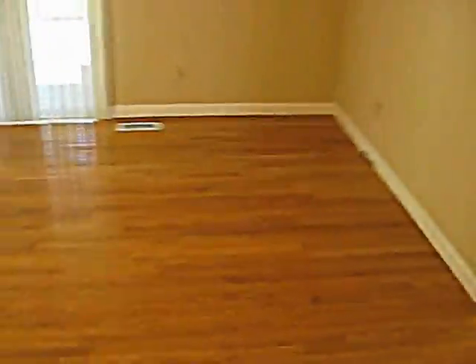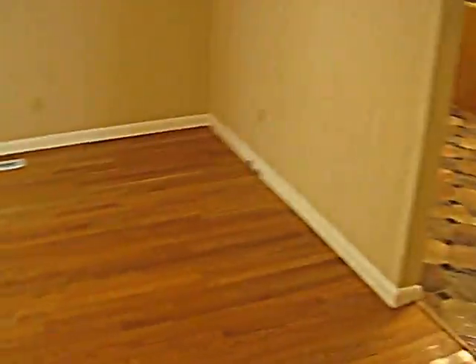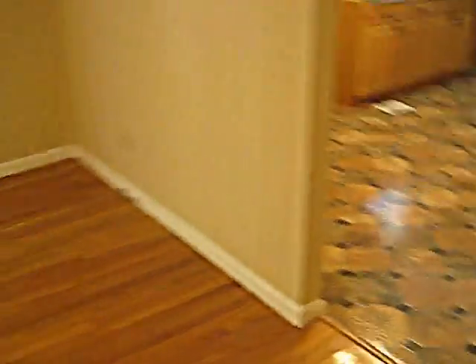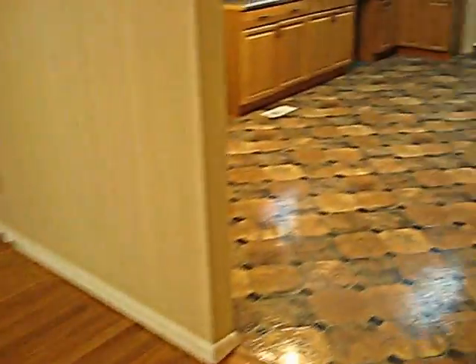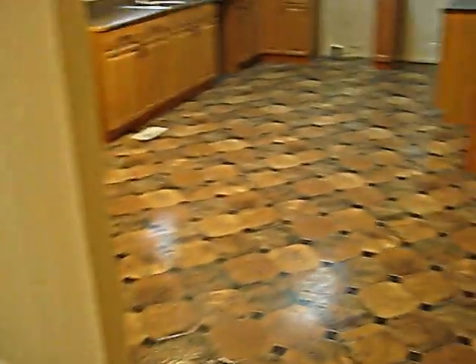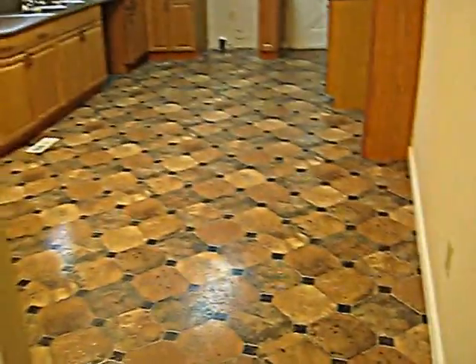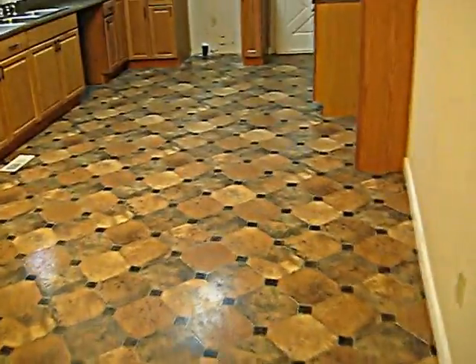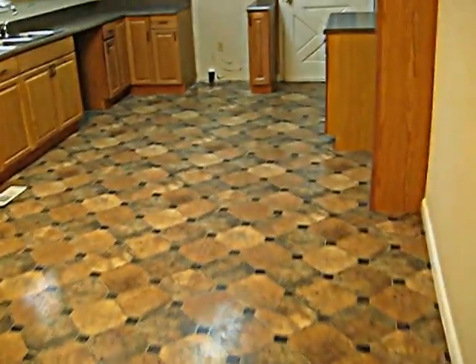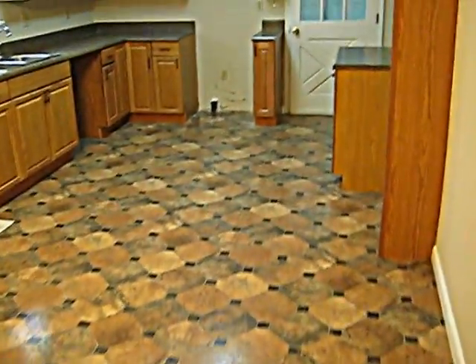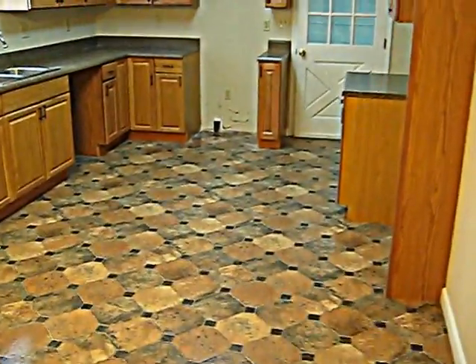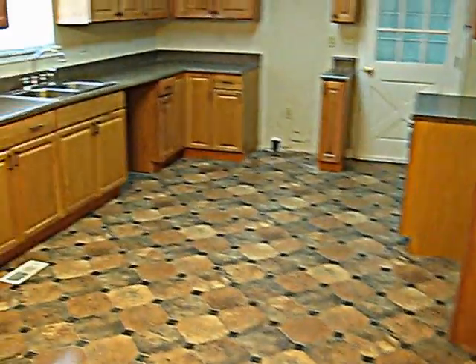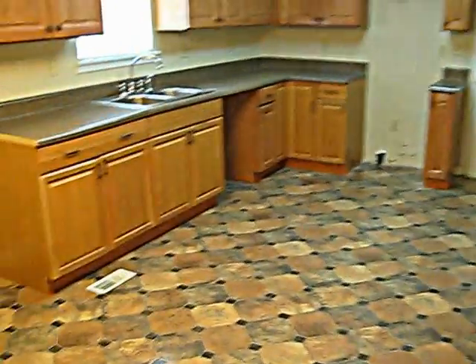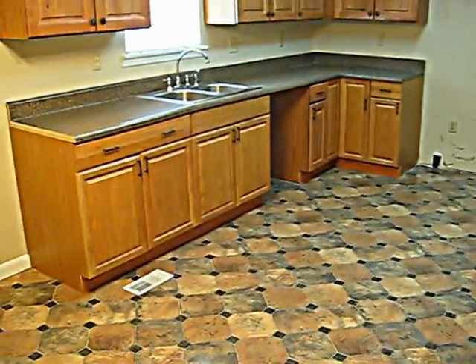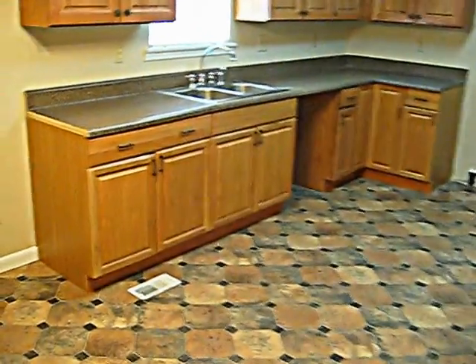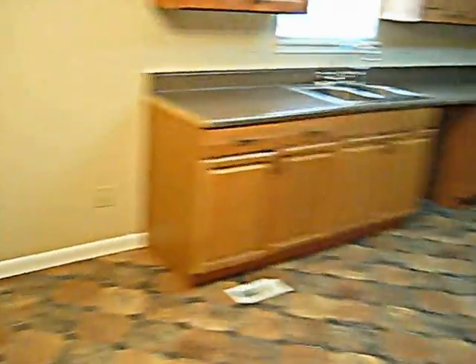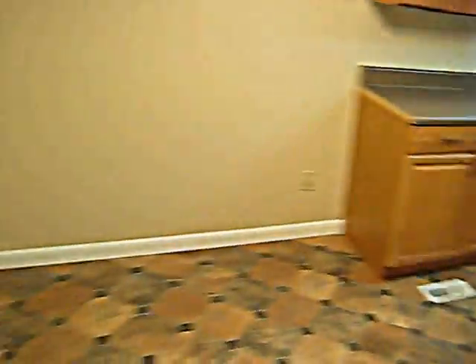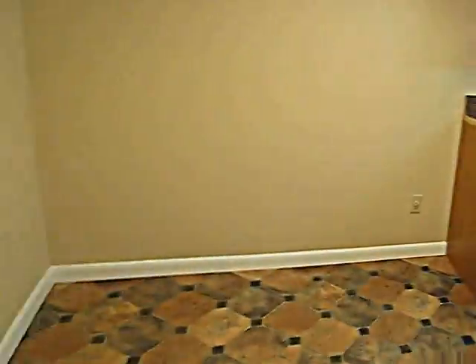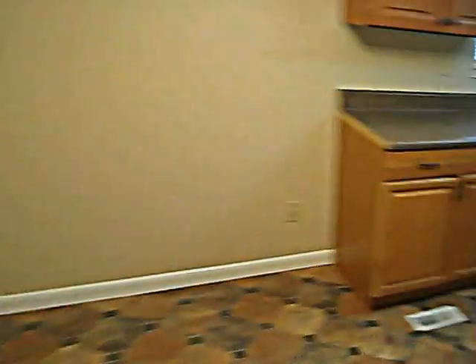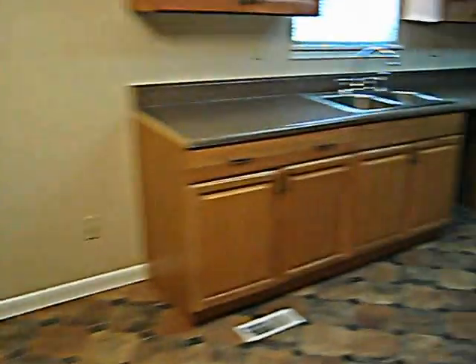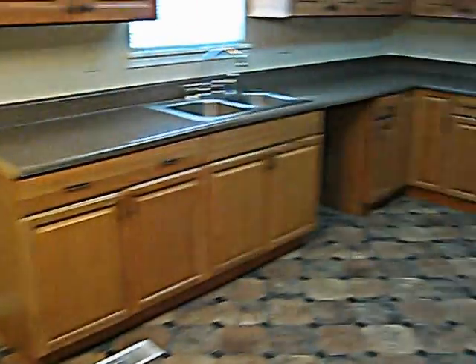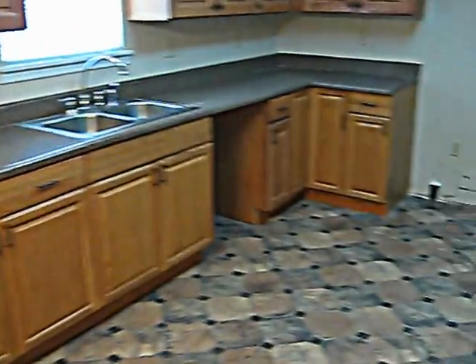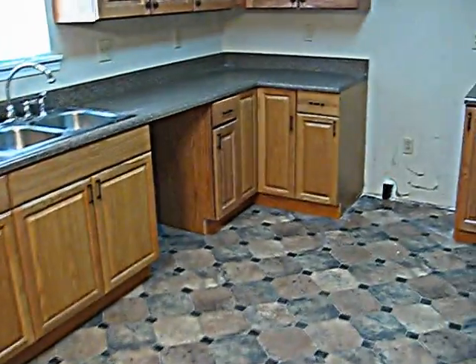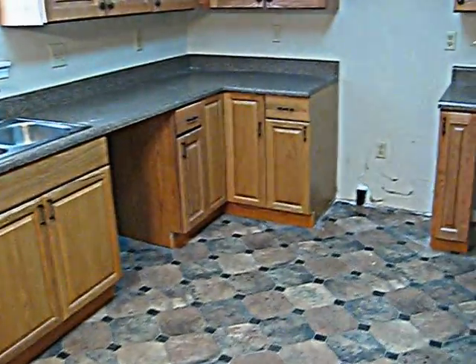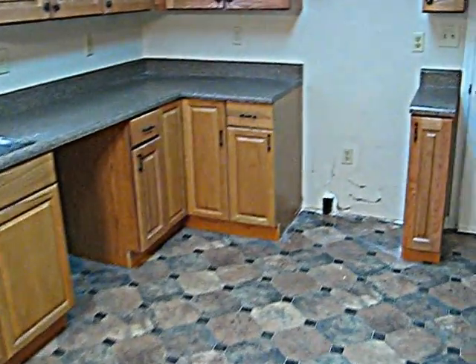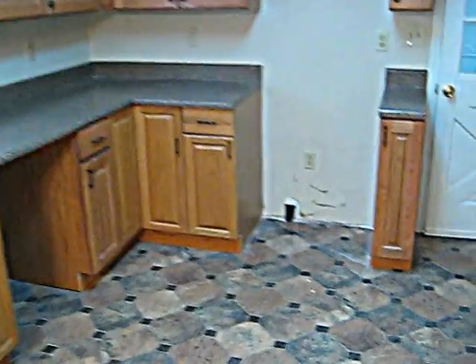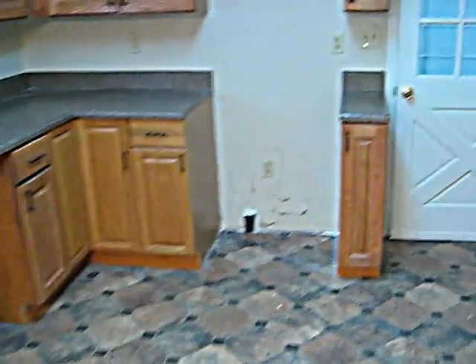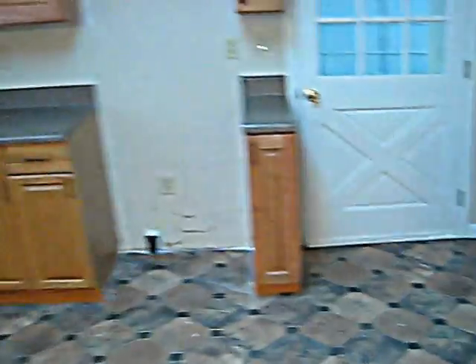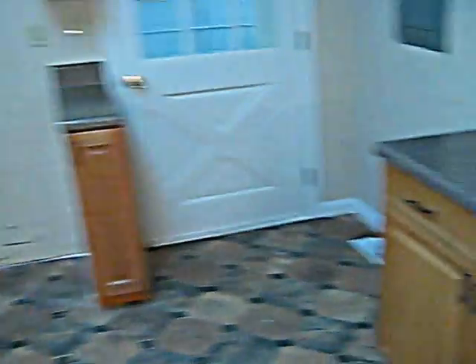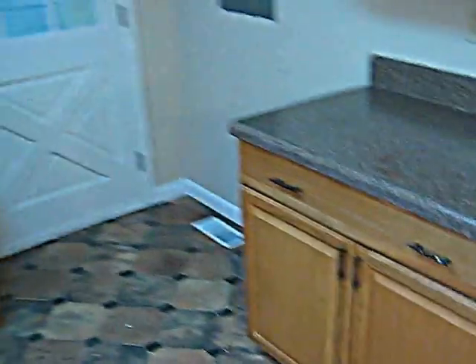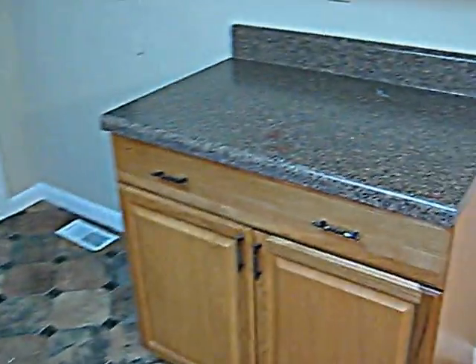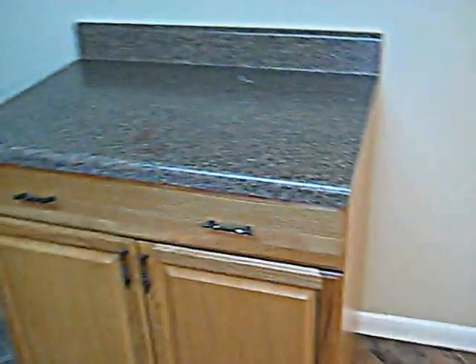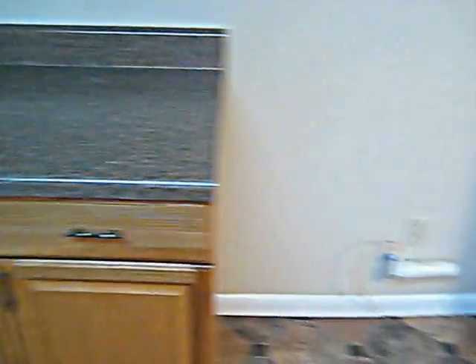Come through here and here's the kitchen — all new cabinets. It will have appliances included upon move-in. New countertops as well.